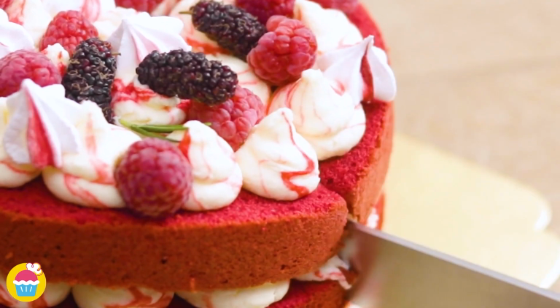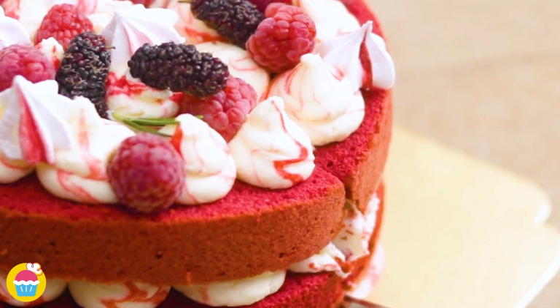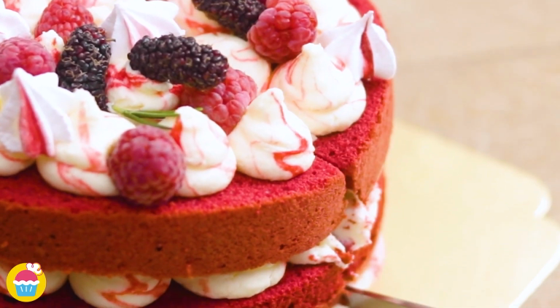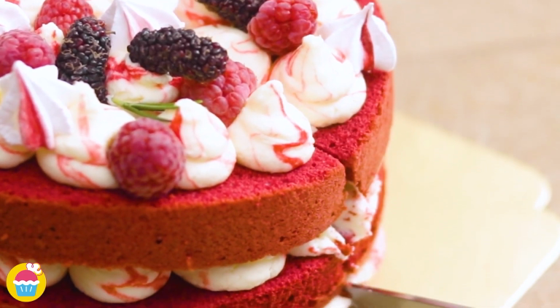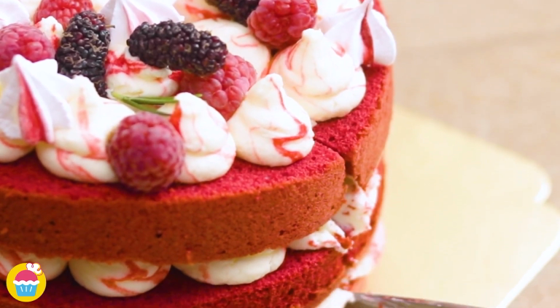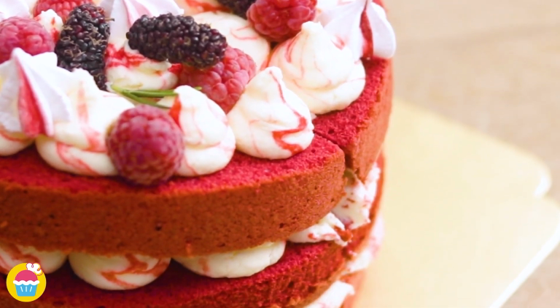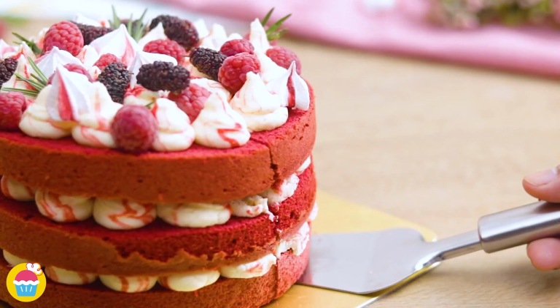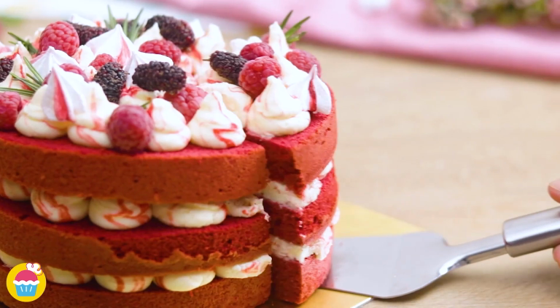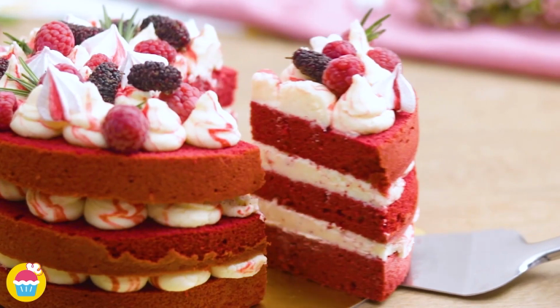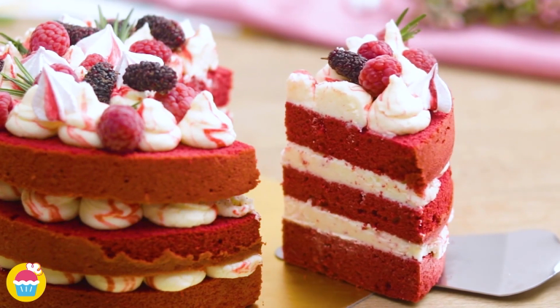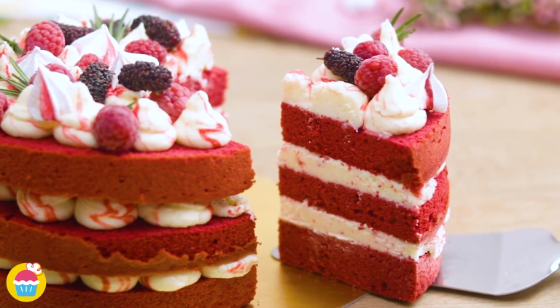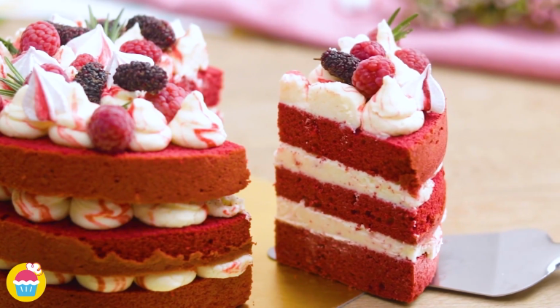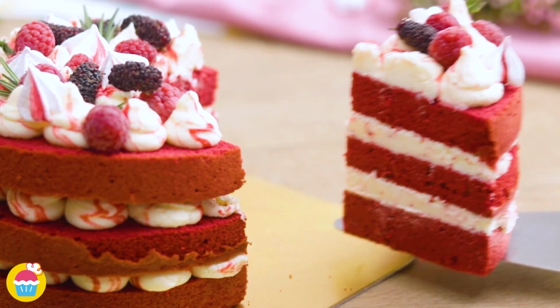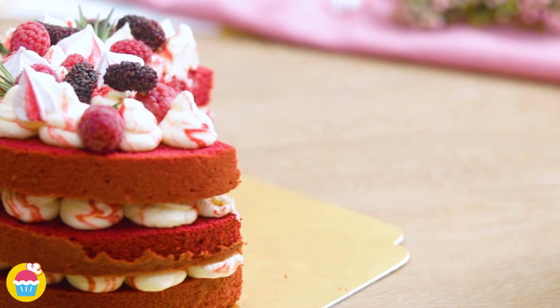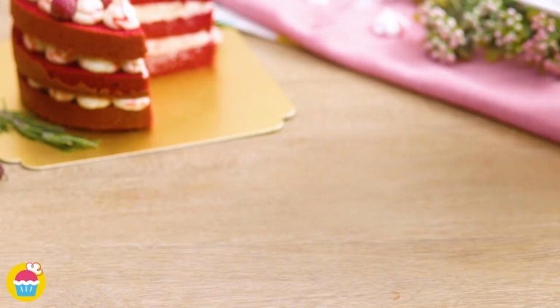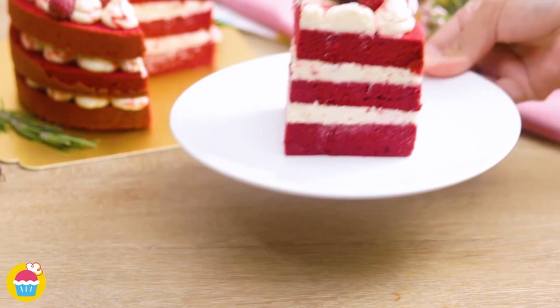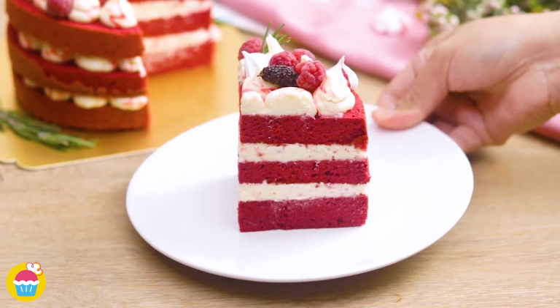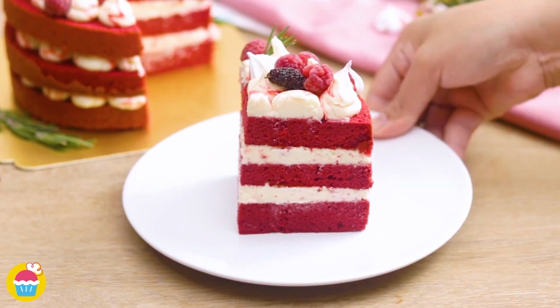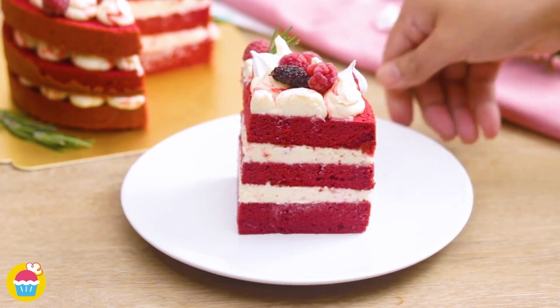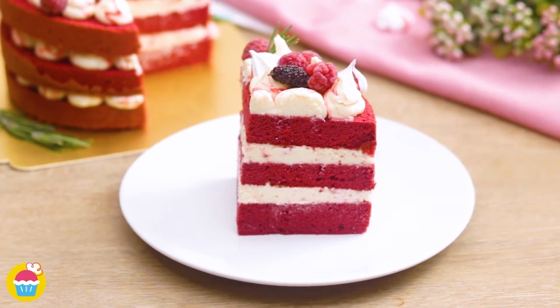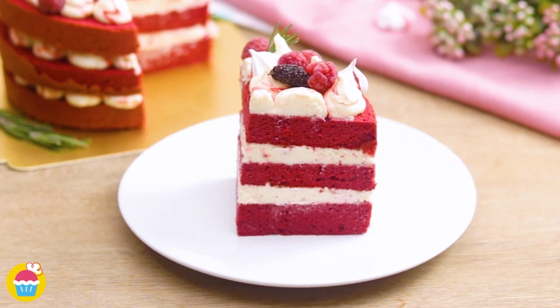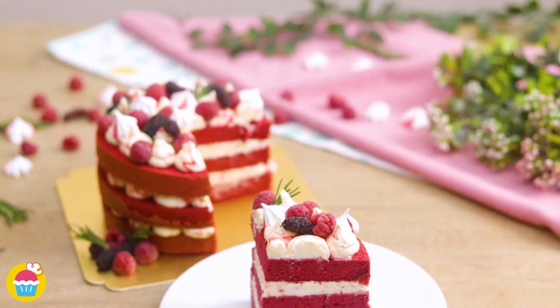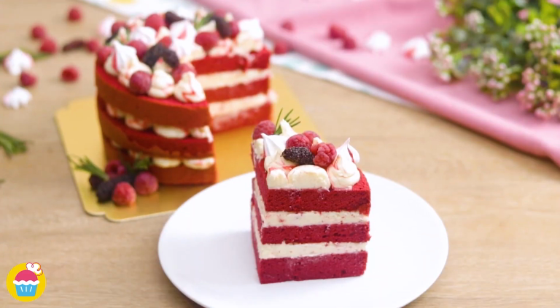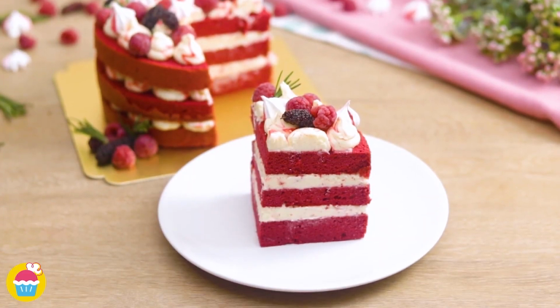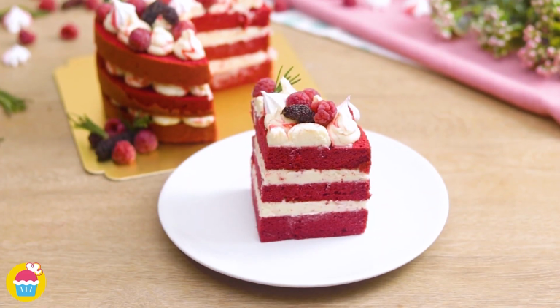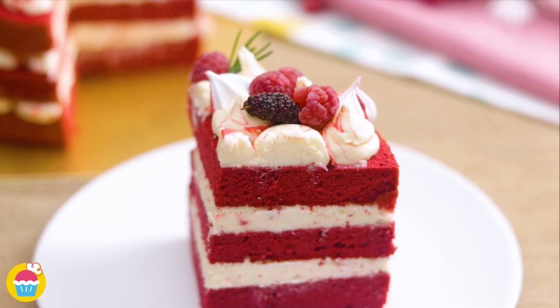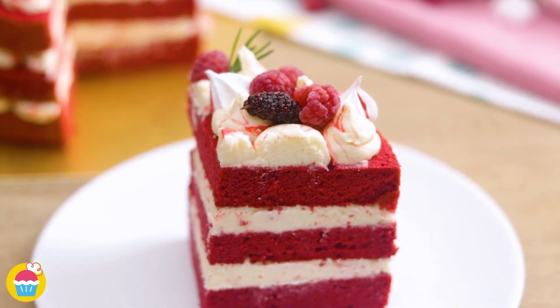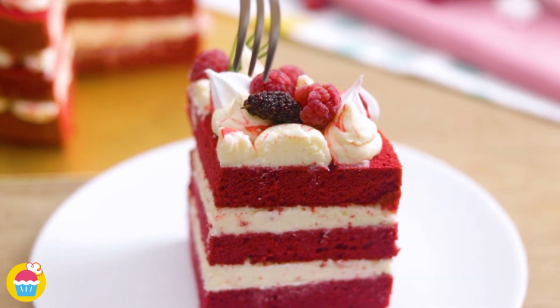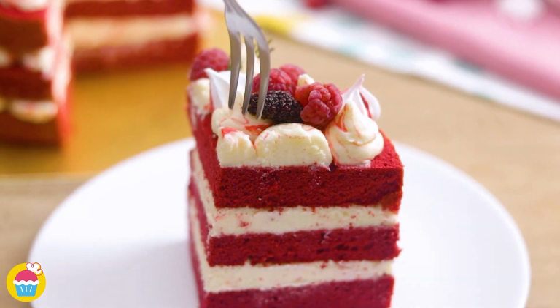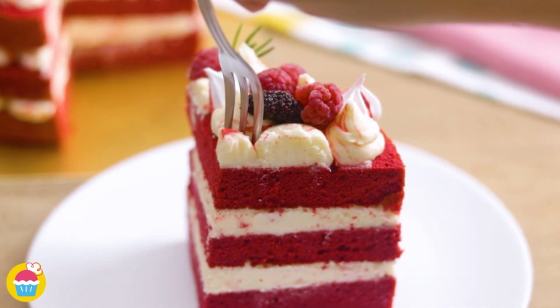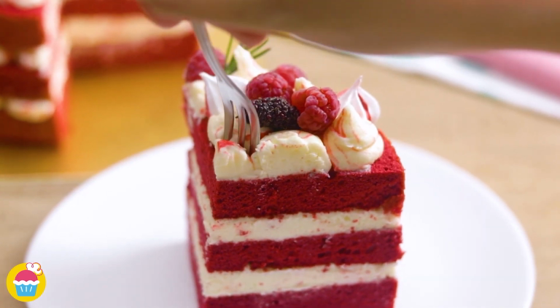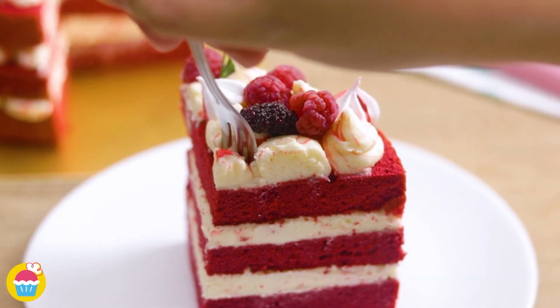An absolute crowd pleaser, very fresh to look at, super easy to make, super delicious. Yum!